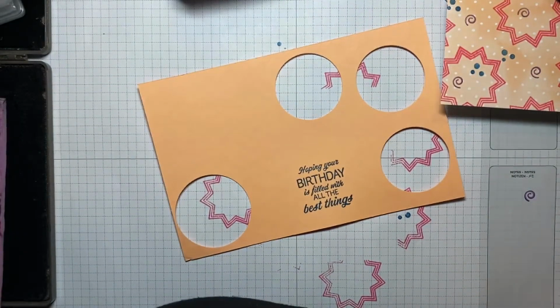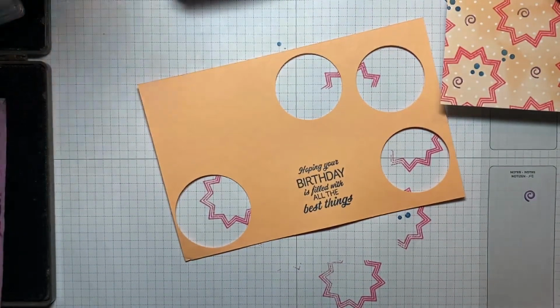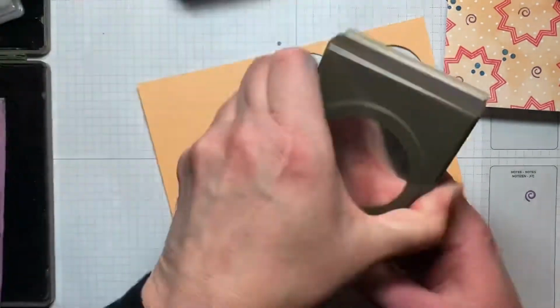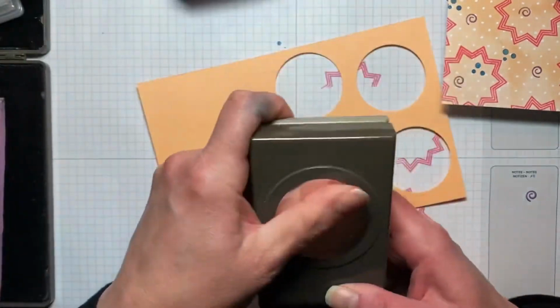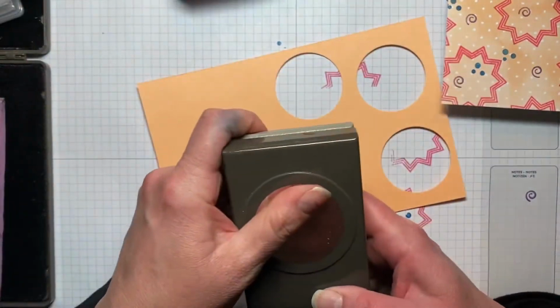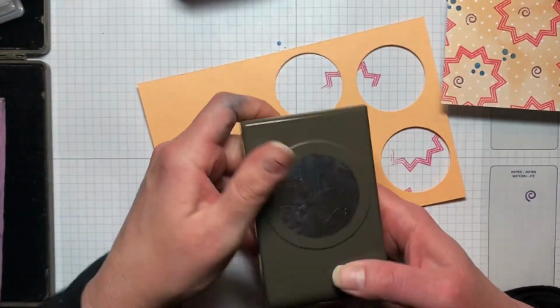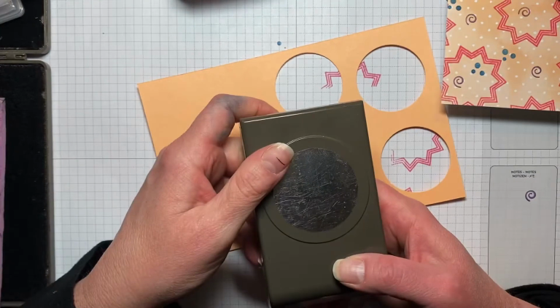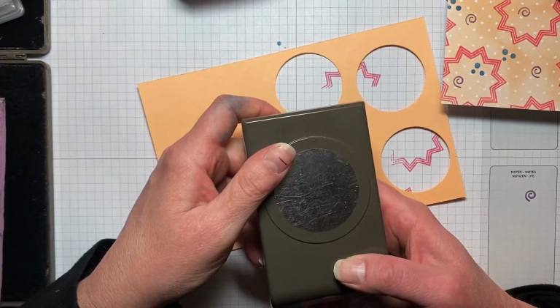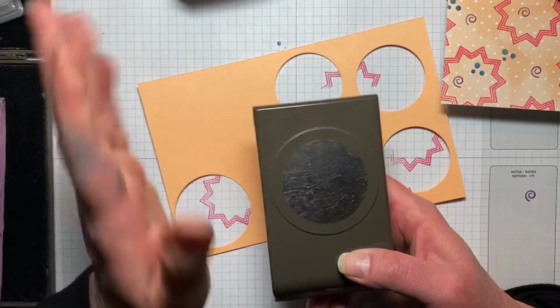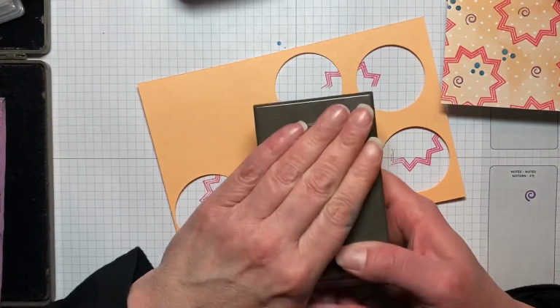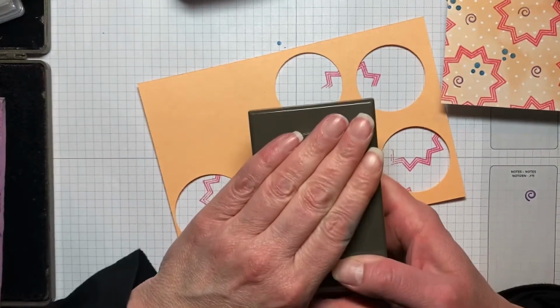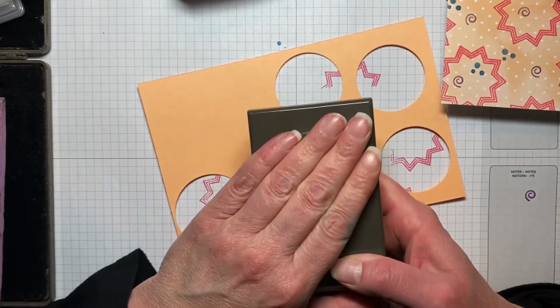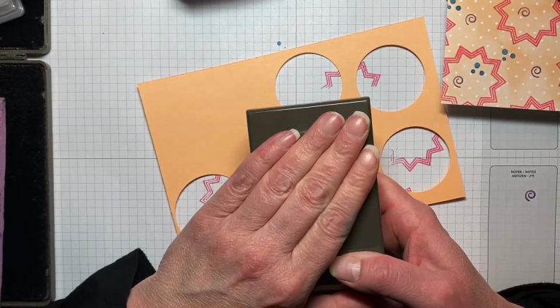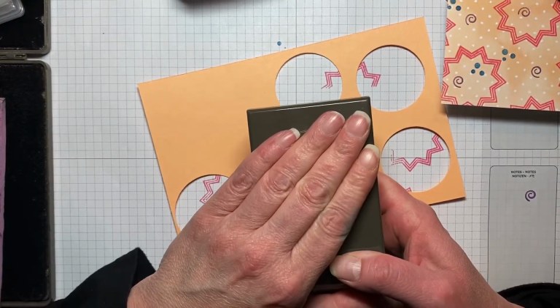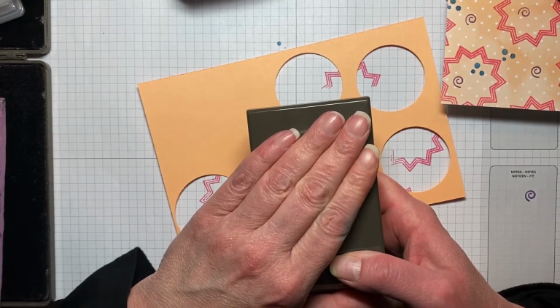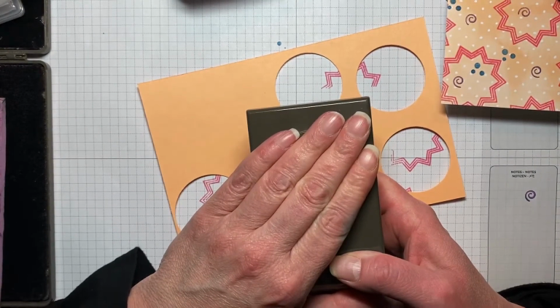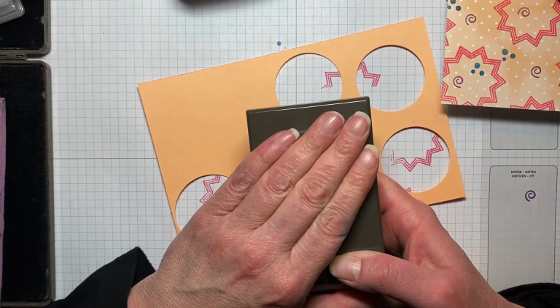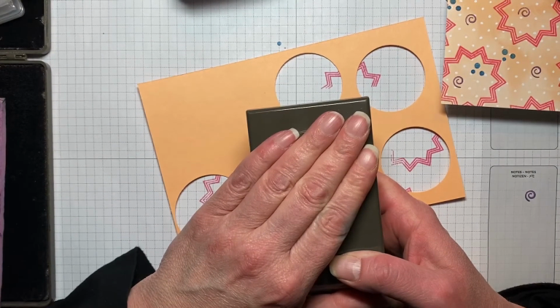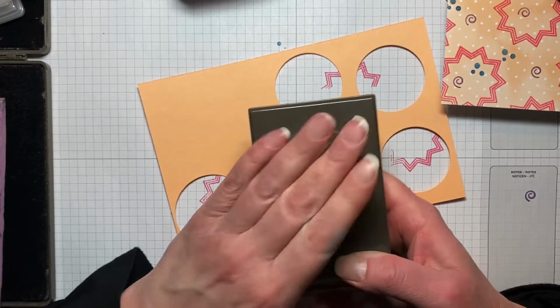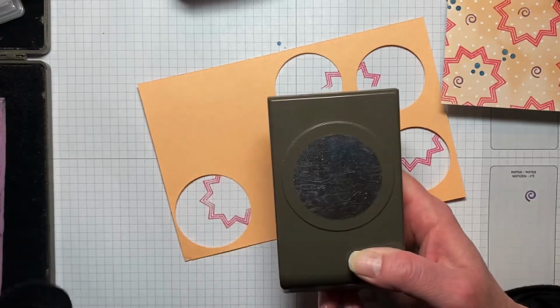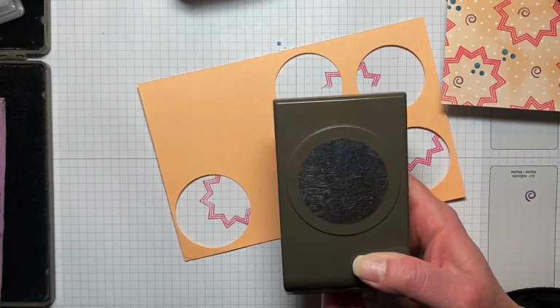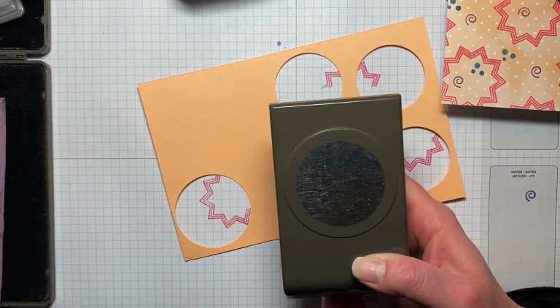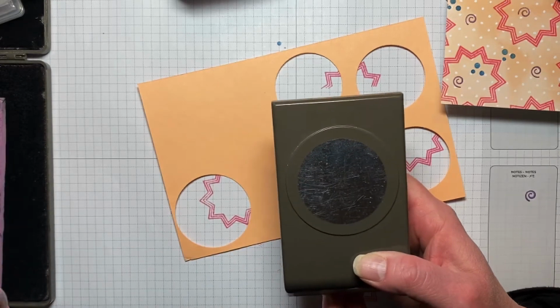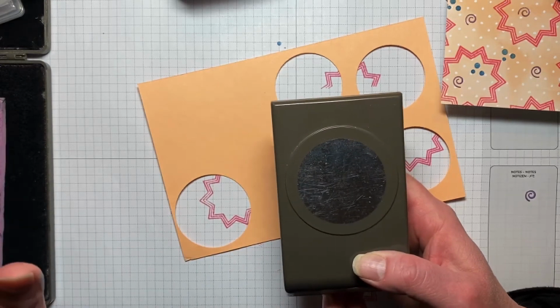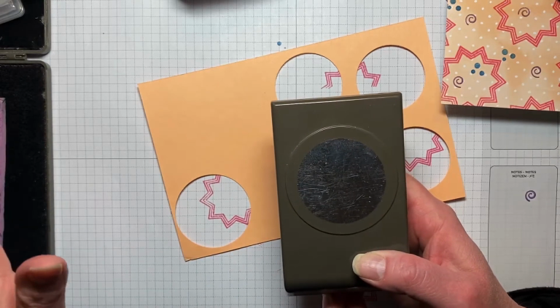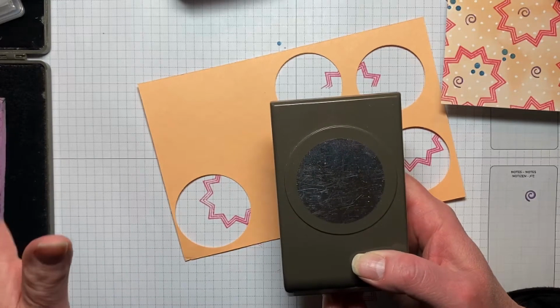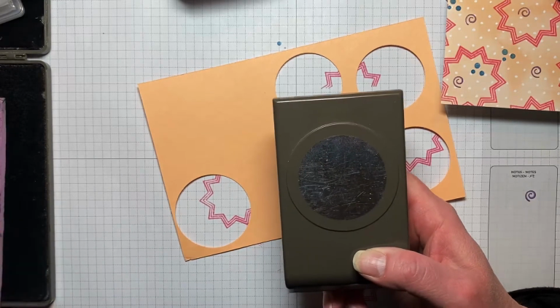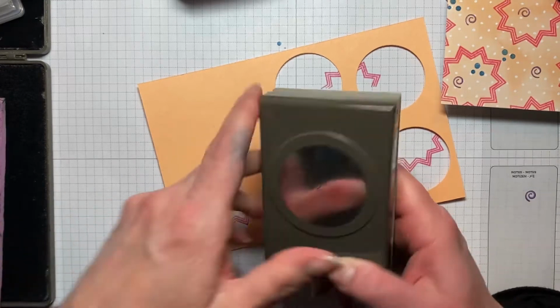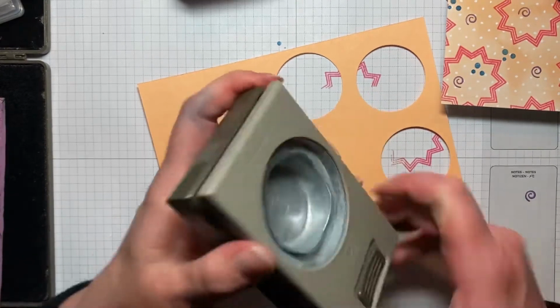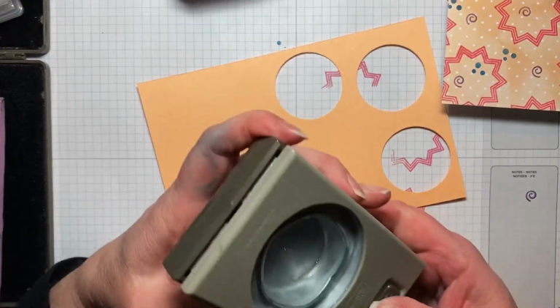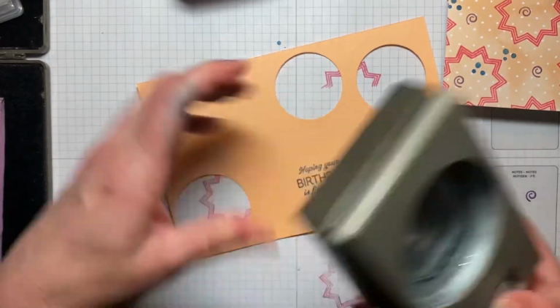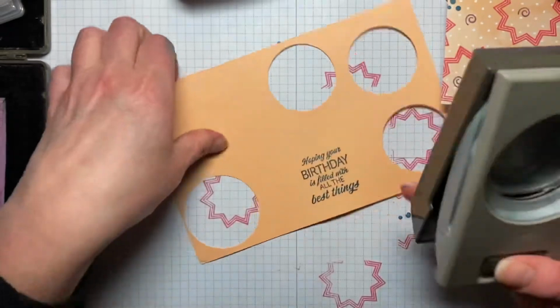You normally don't need to heat set your classic stamp ink, but because I just re-inked it, it wasn't soaking in quite fast enough to the cardstock, so I didn't want to smear it again. So I'm going to take my 2-inch circle punch — and I know that the circle punches are just continued in the annual catalog, but you can easily use your layering circle dies if you want to bring out your Big Shot if you don't have the punches.